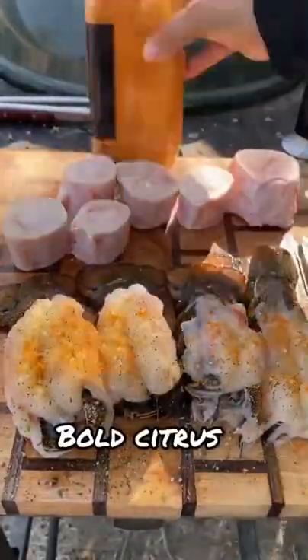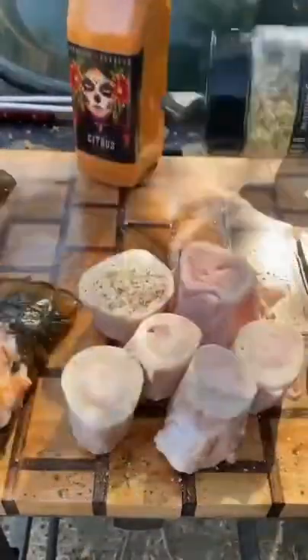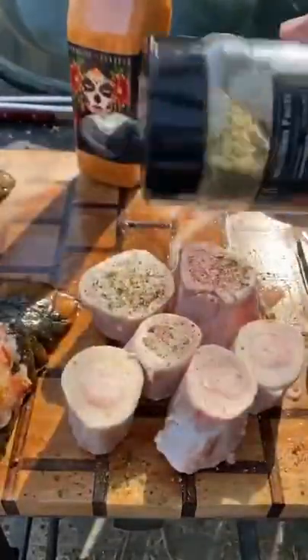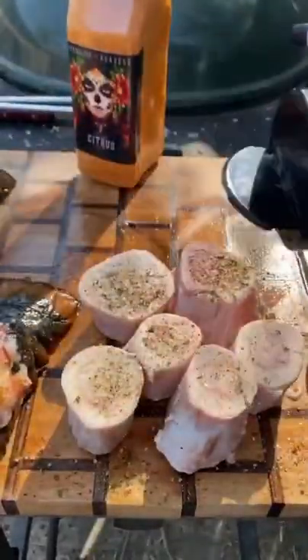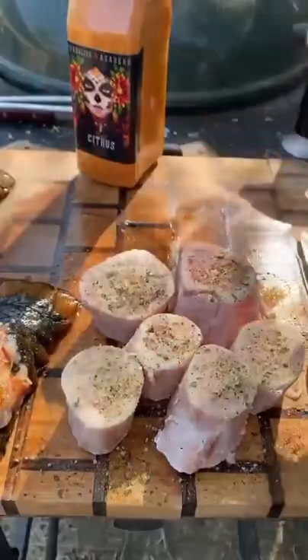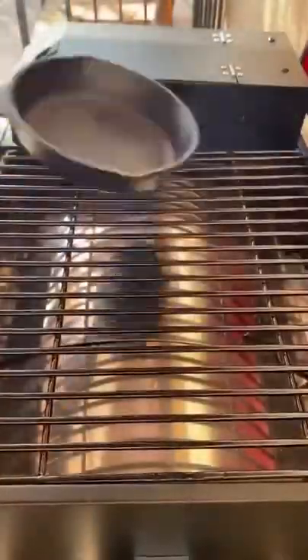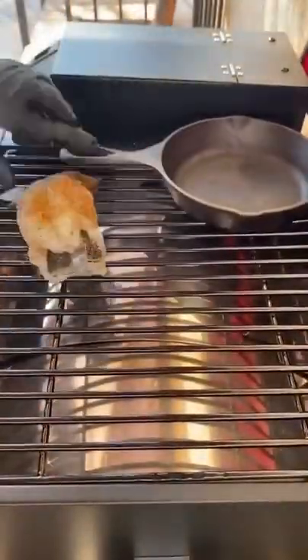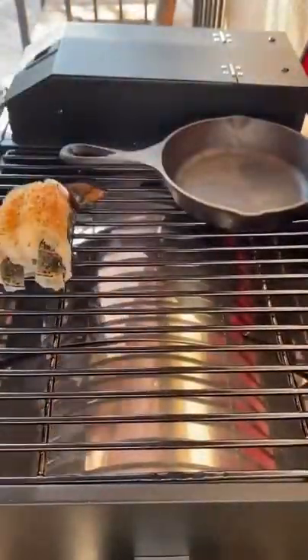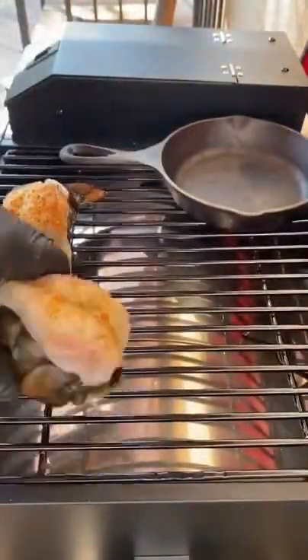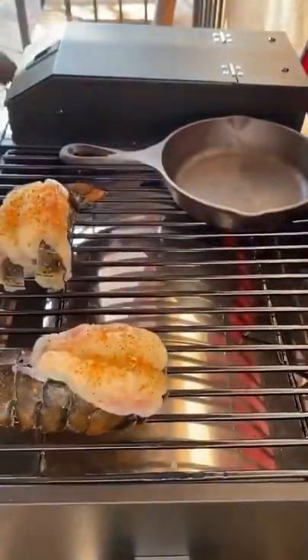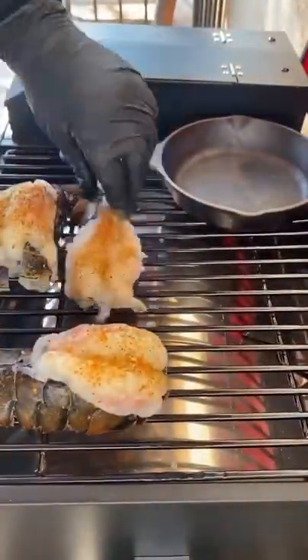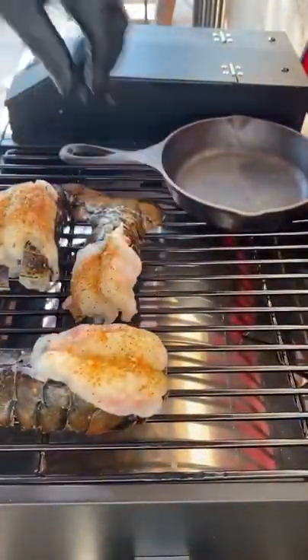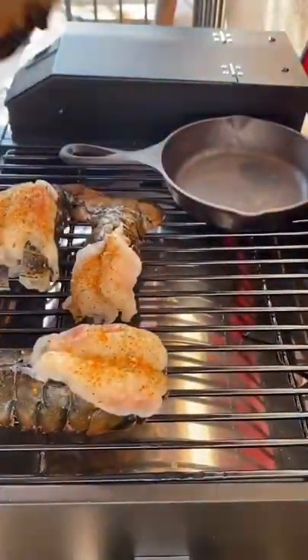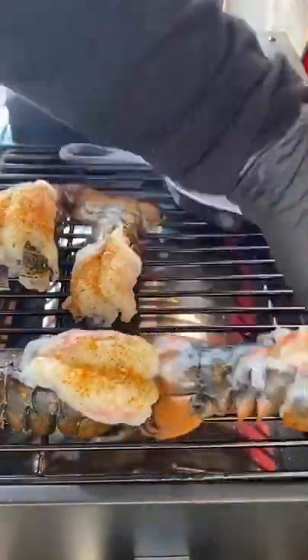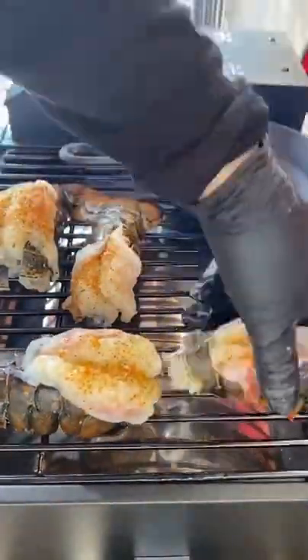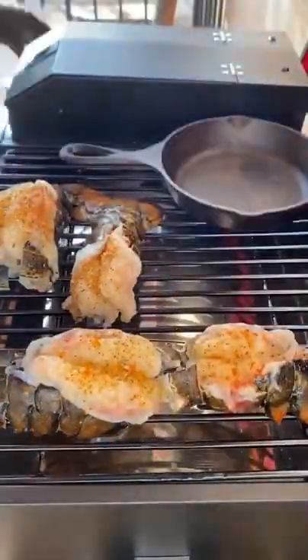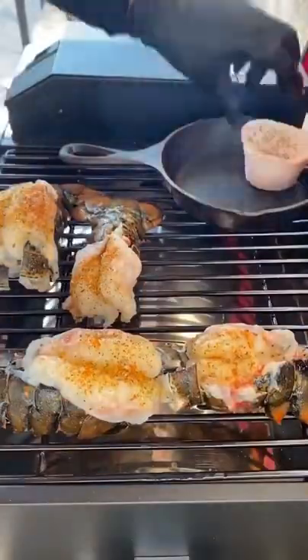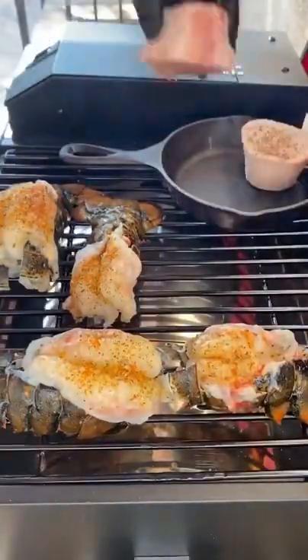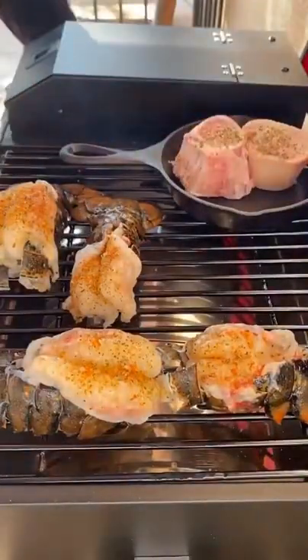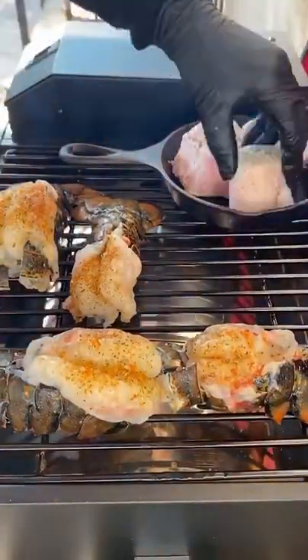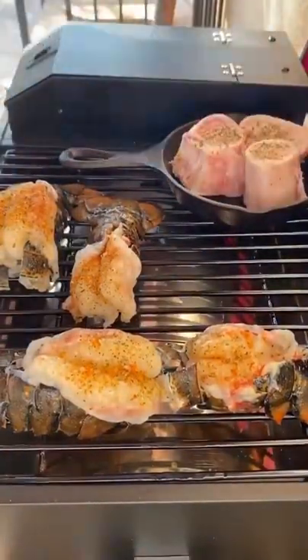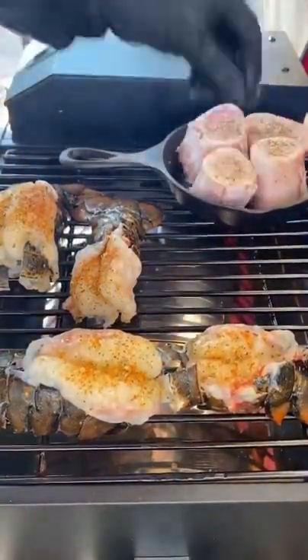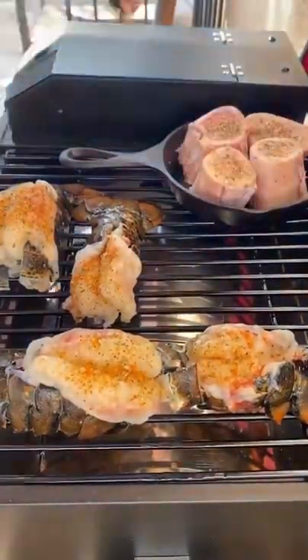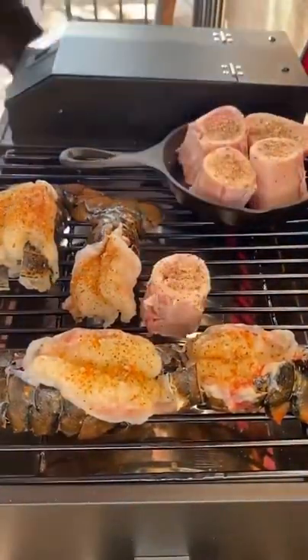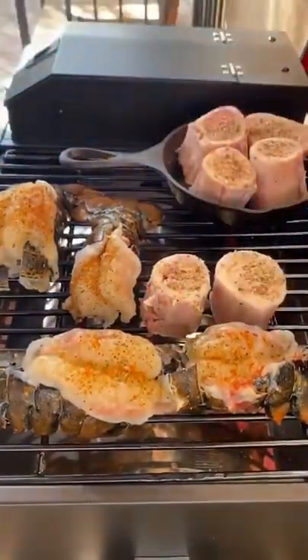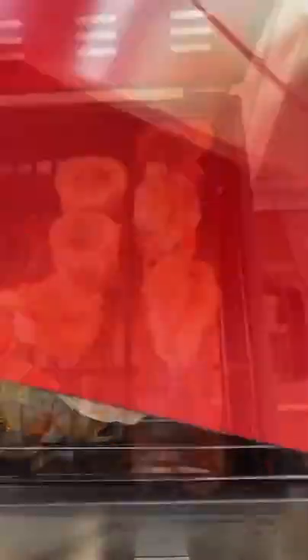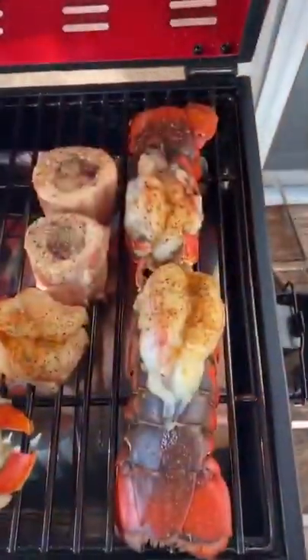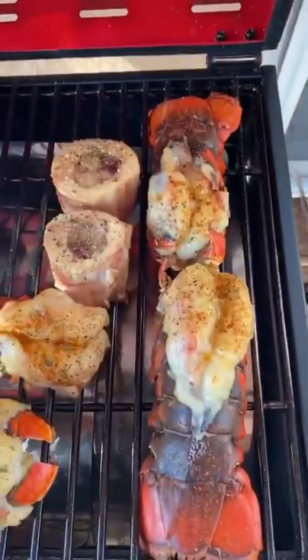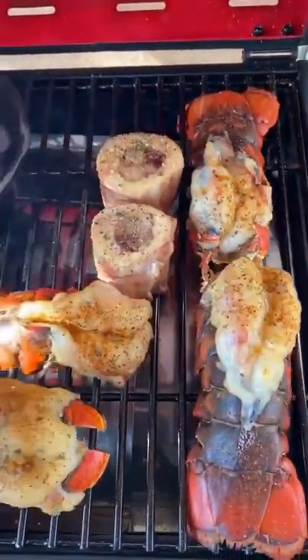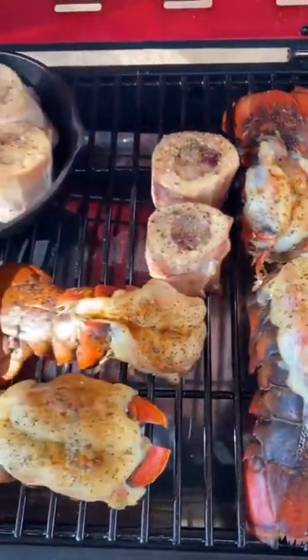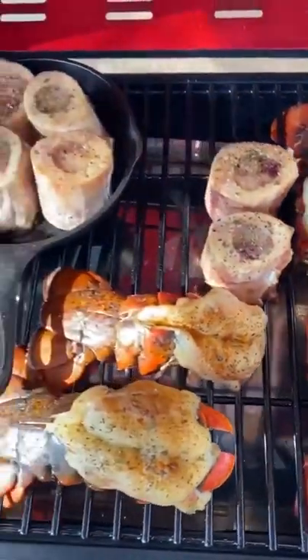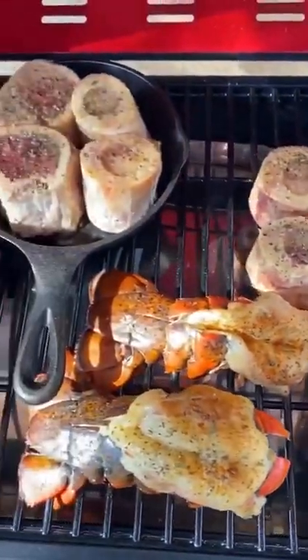Now we're gonna lay down the lobster. We are using apple pellets to smoke — I got the smoke grill here. The lobster — you want to take it out at 140 degrees.